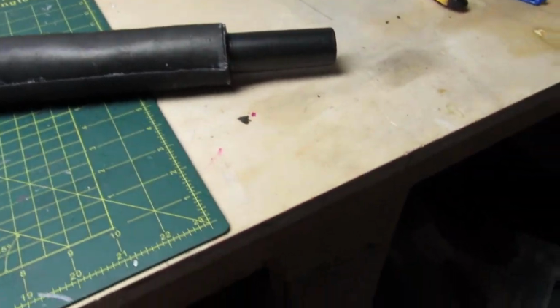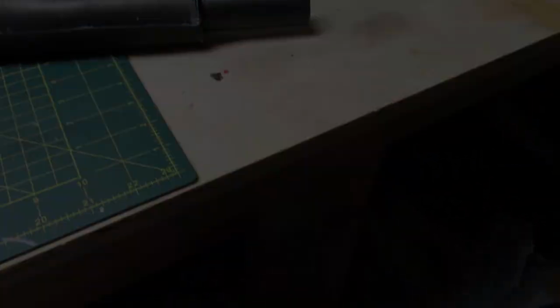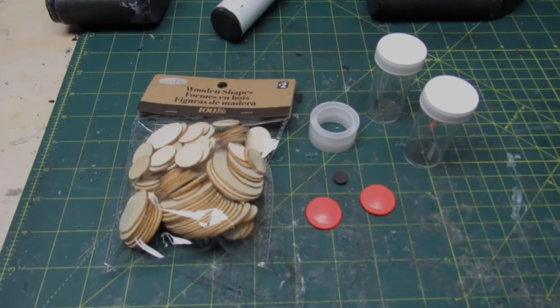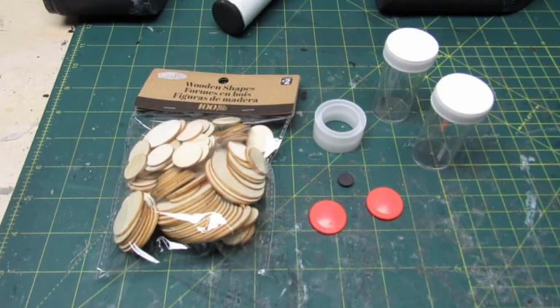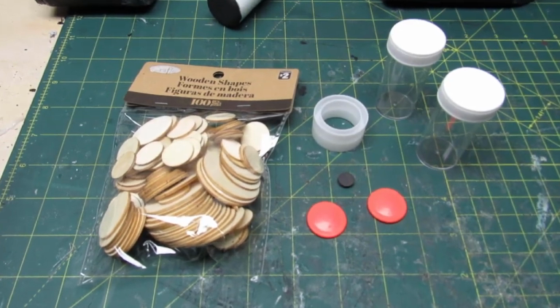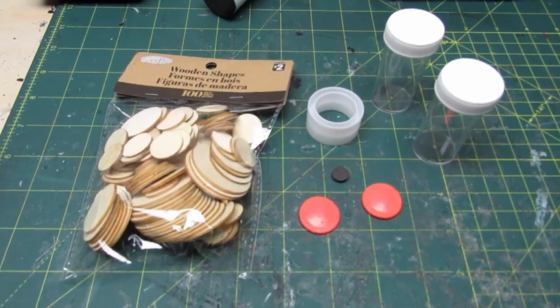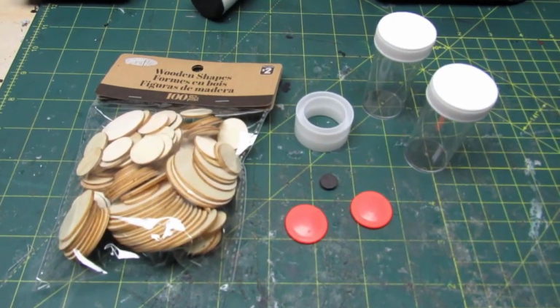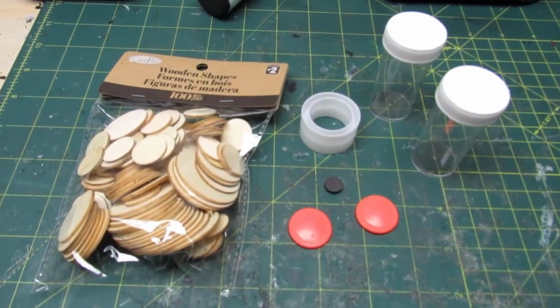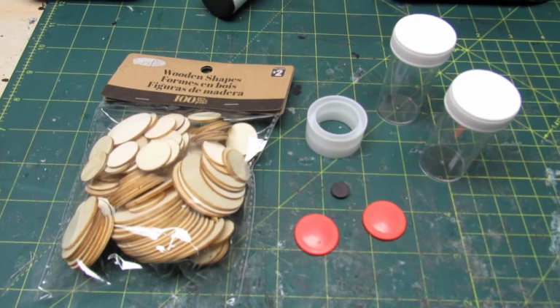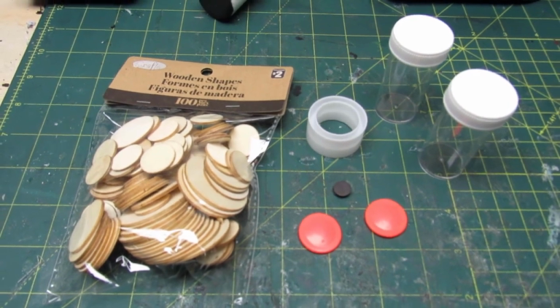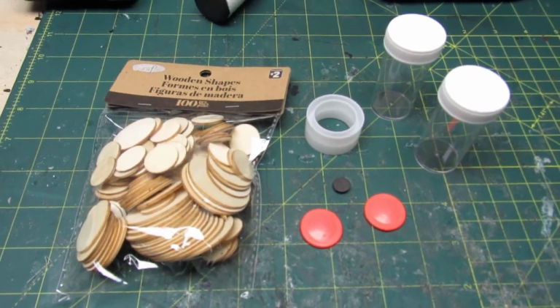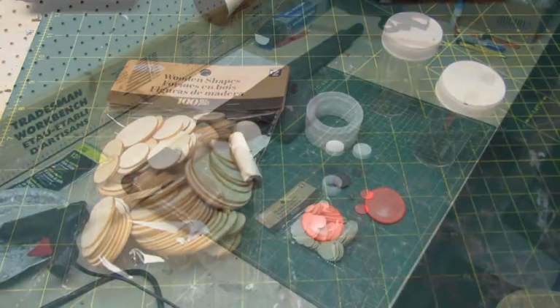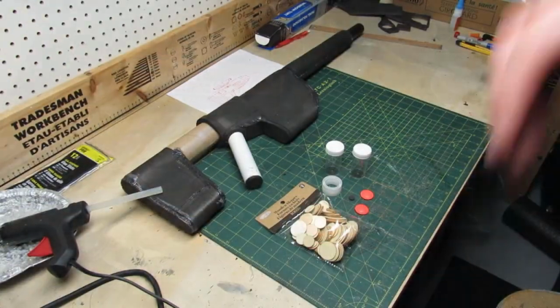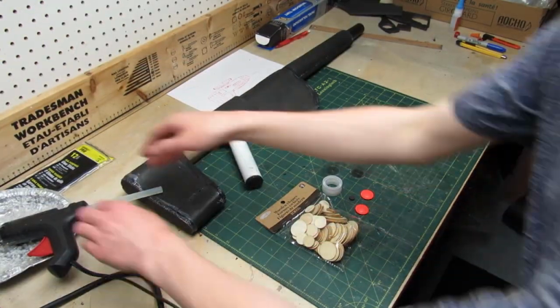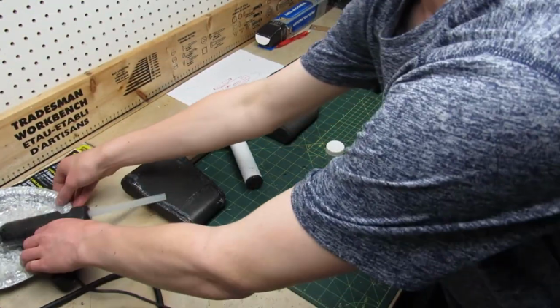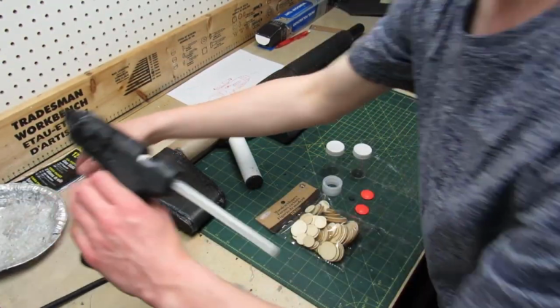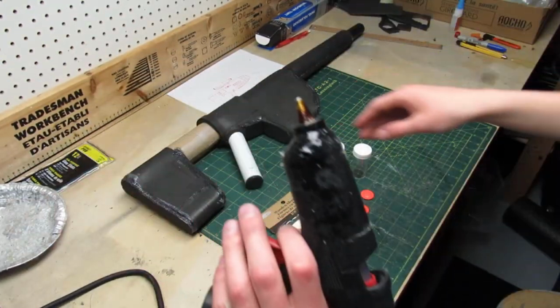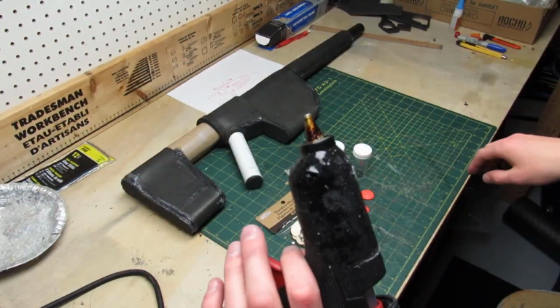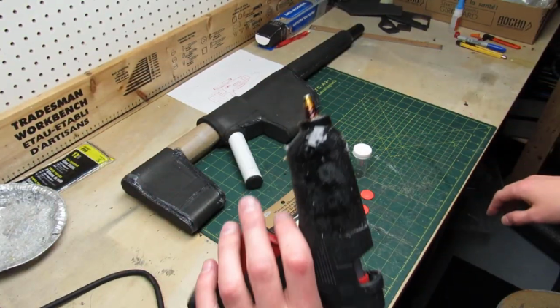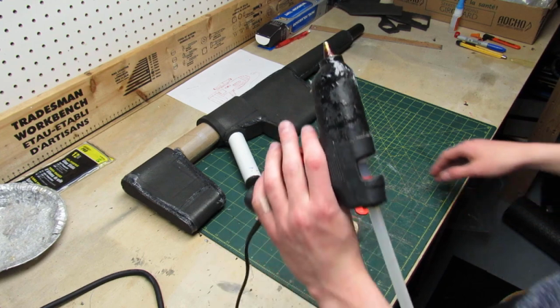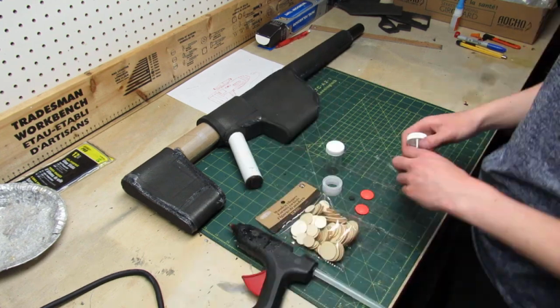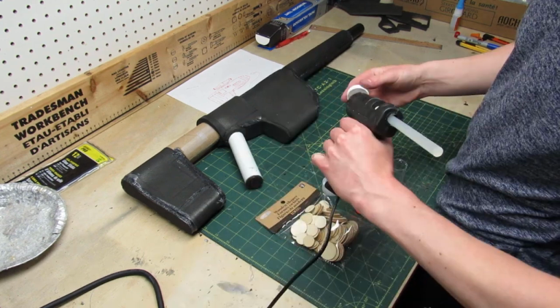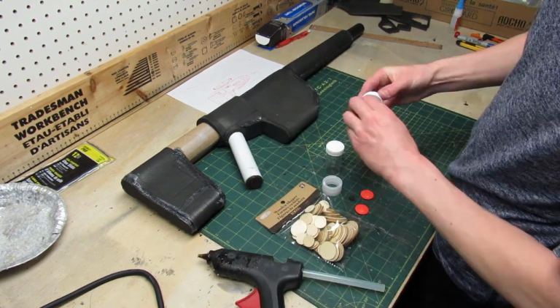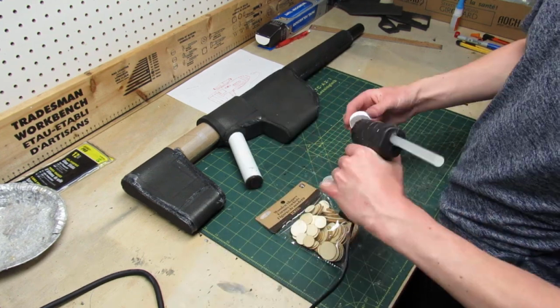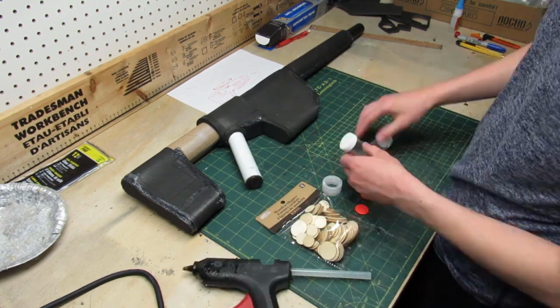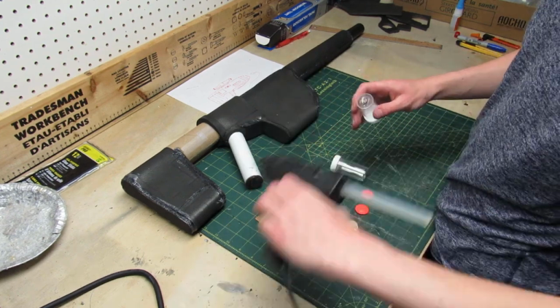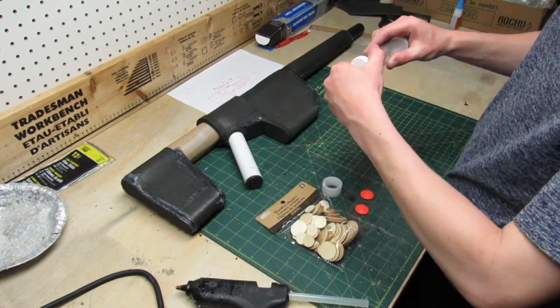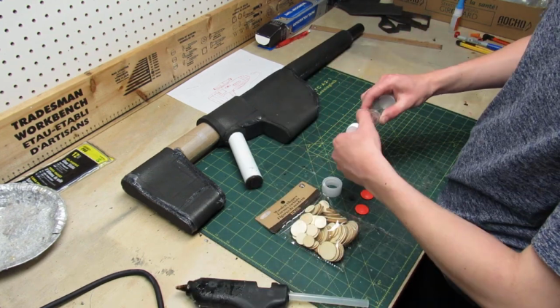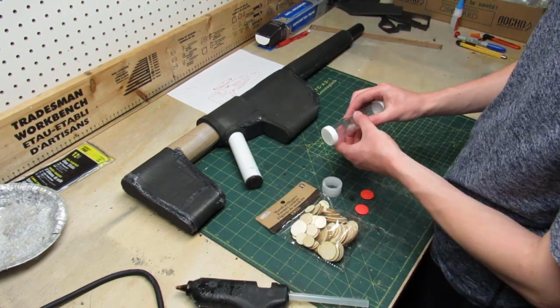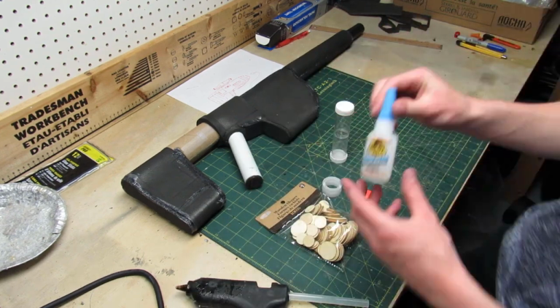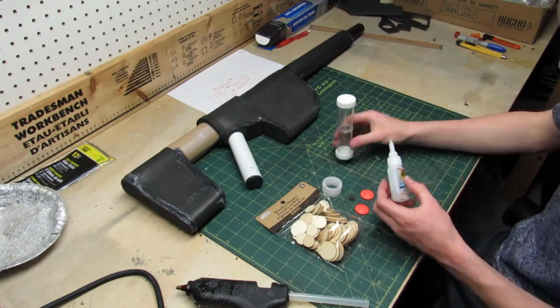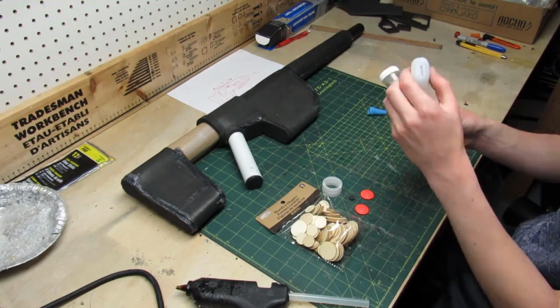I would love to have a scope on my gun, so to make it I'm gonna use all of the pieces you see on screen. First I'm using hot glue to secure the two medicine containers together and then I'm using super glue to reinforce the connection.